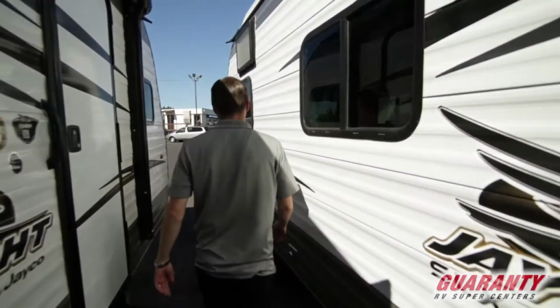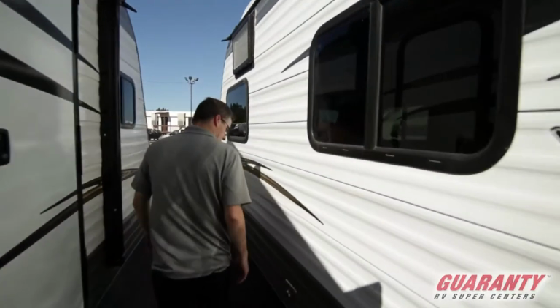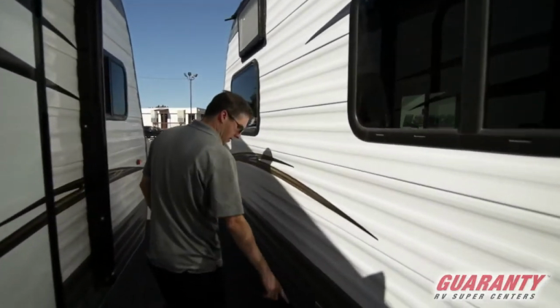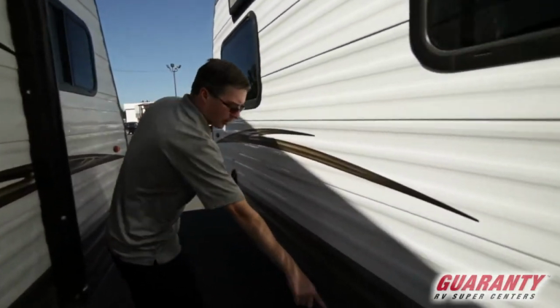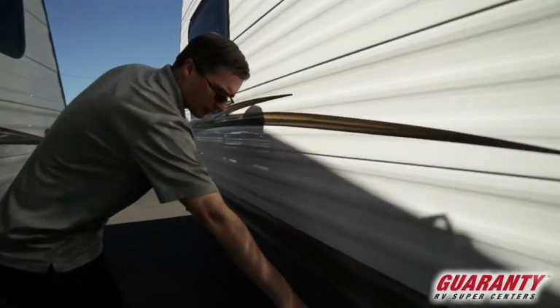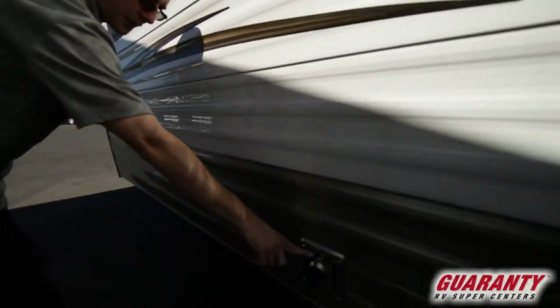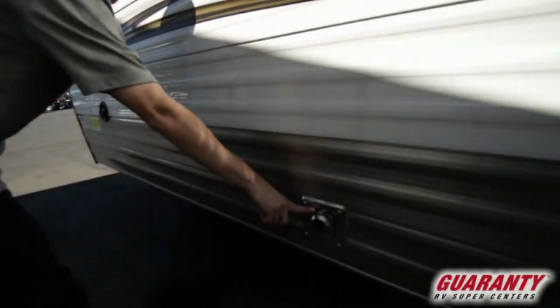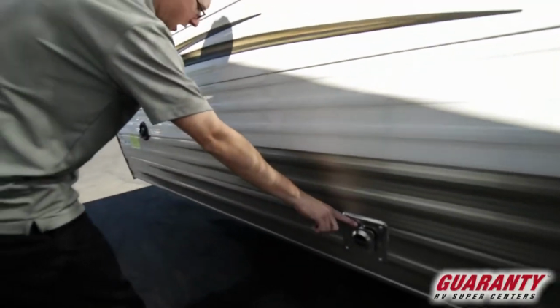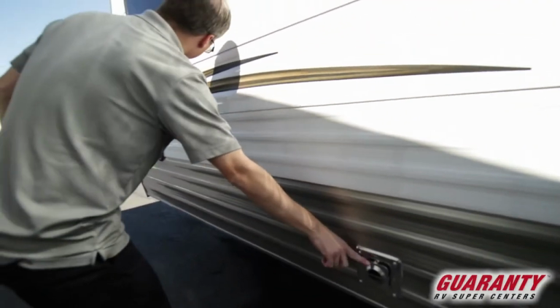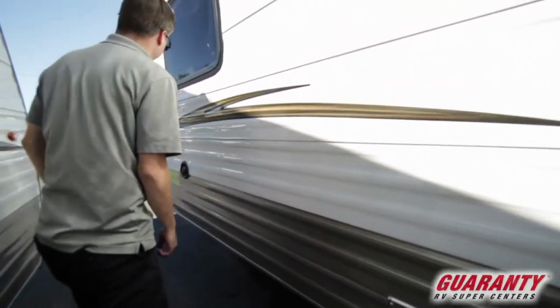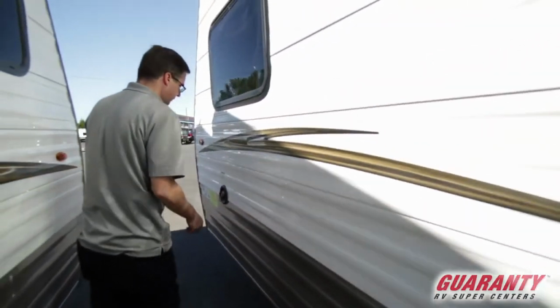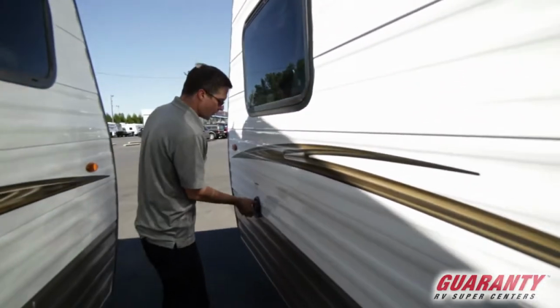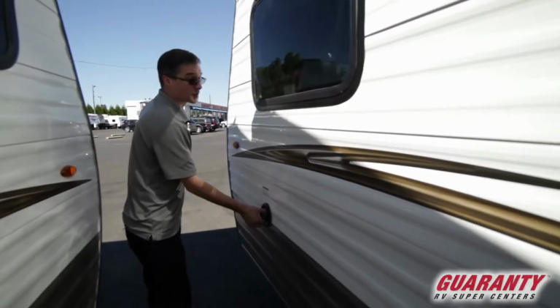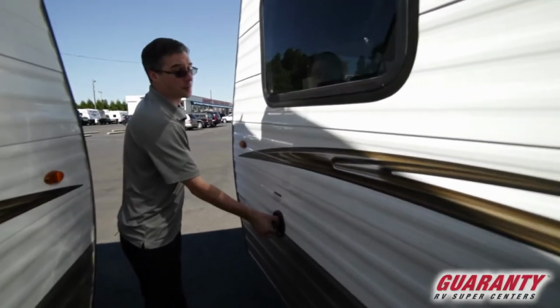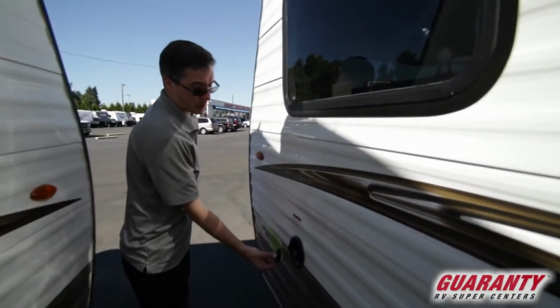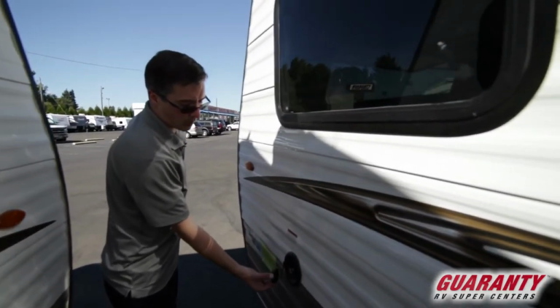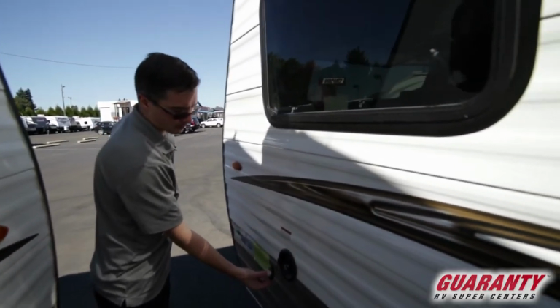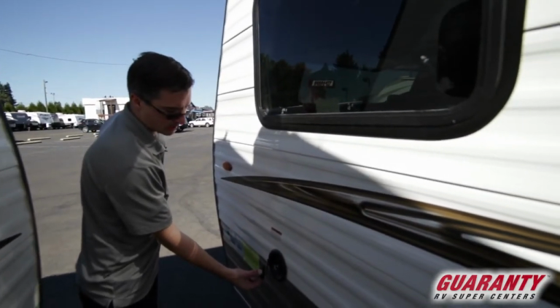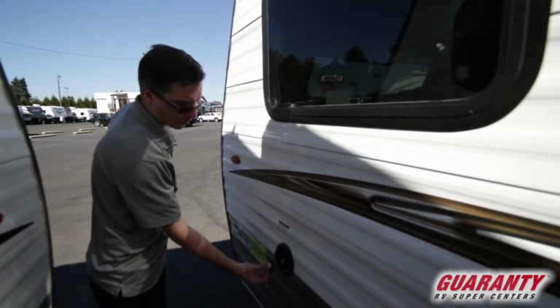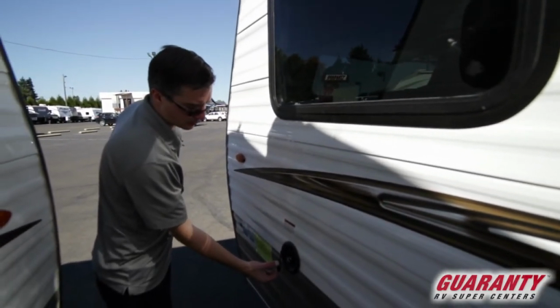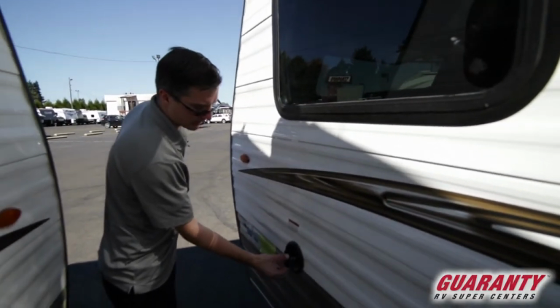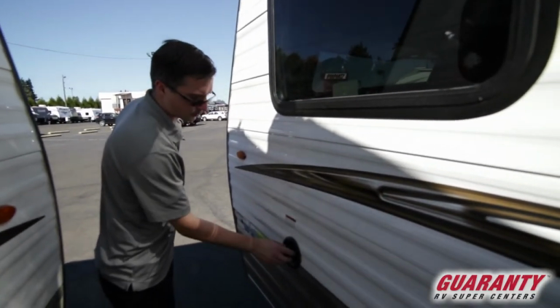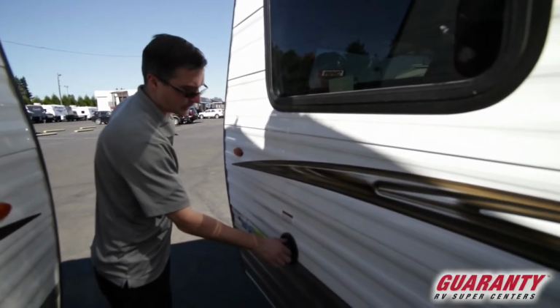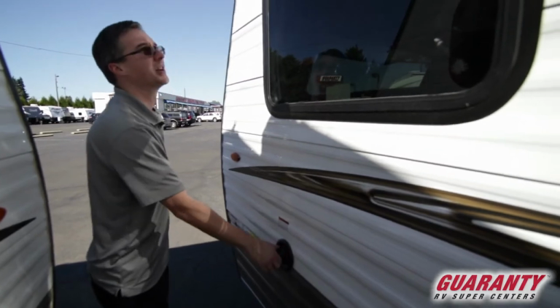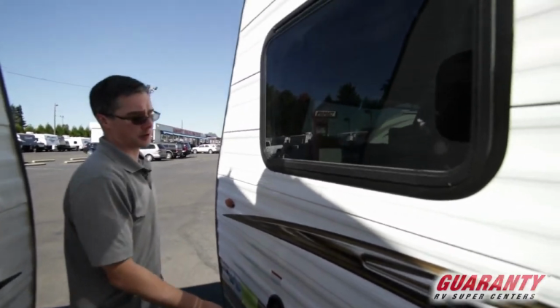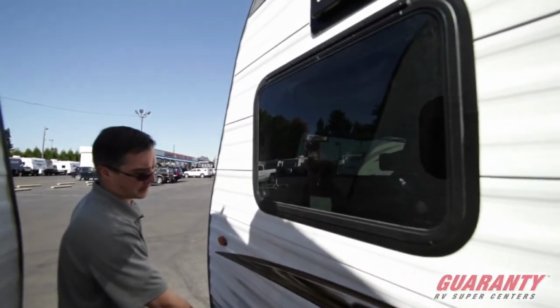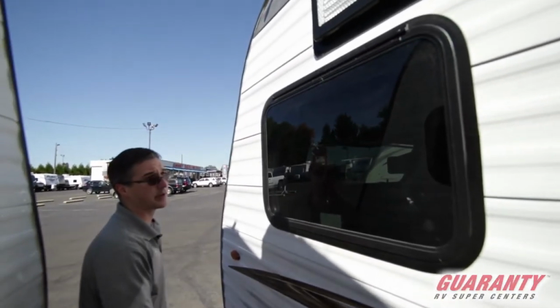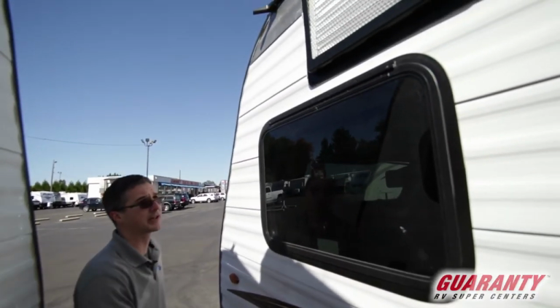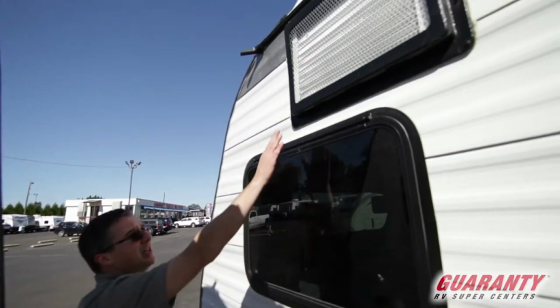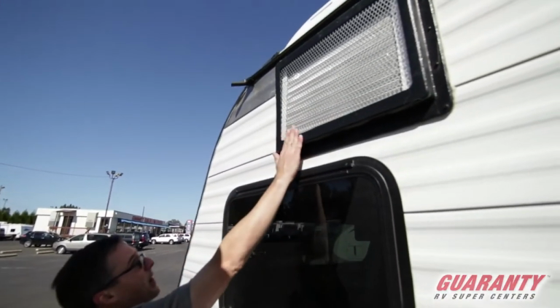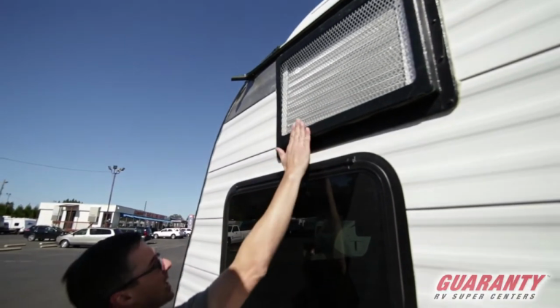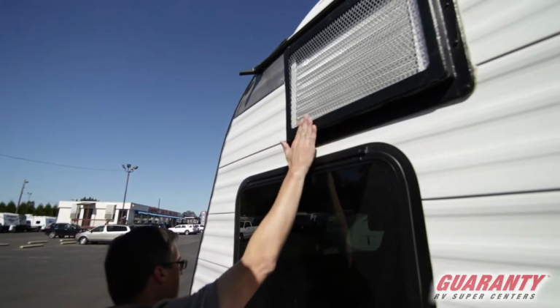Continuing down — careful, this gets hot — this is the exhaust for your furnace. This is where you put your potable water in. So if you're taking water with you and you're going to dry camp, this is where you'll fill it up. Always nice to do that close to camp. And this is the back of your AC unit.